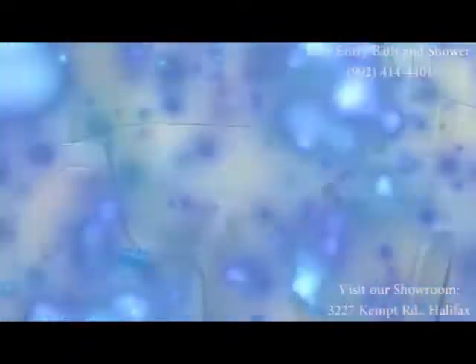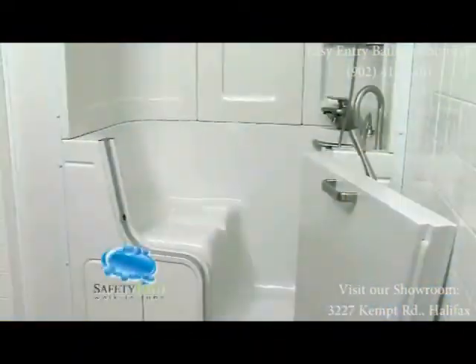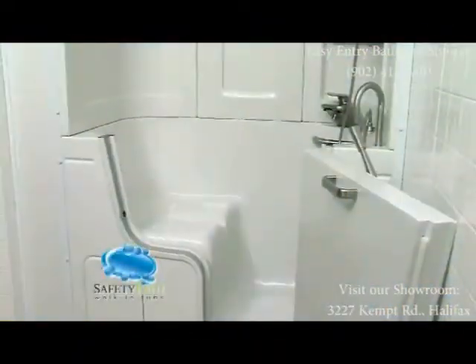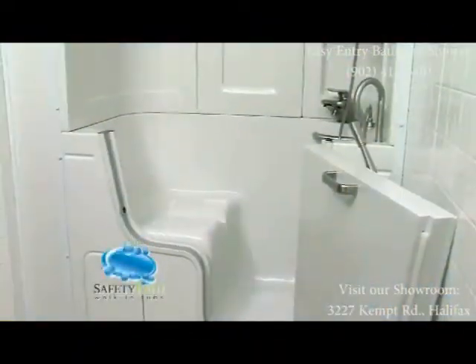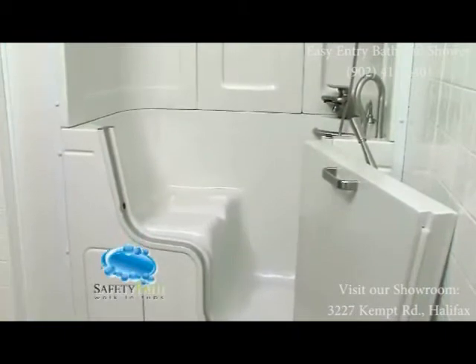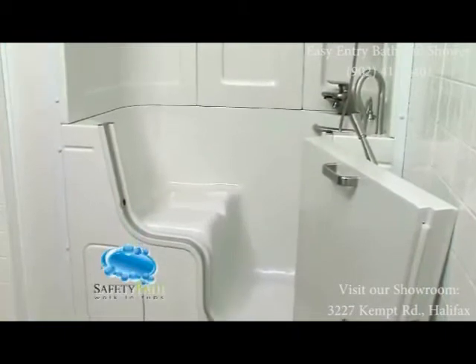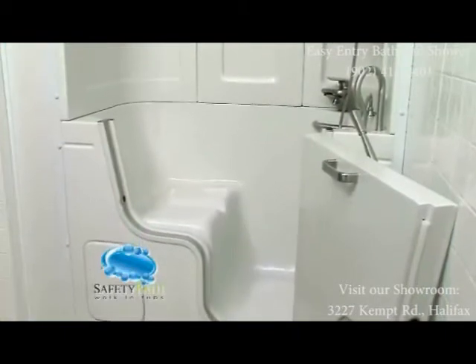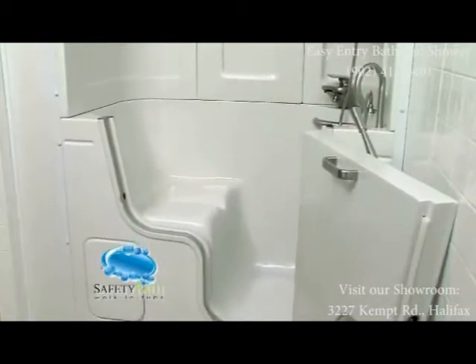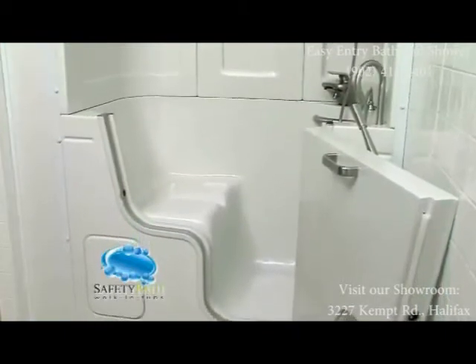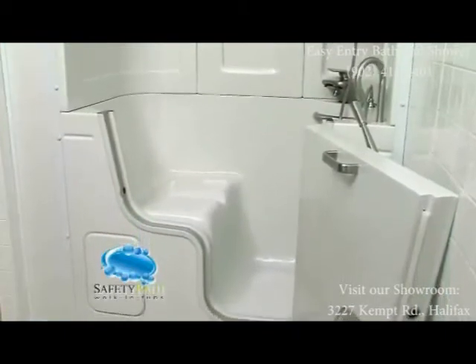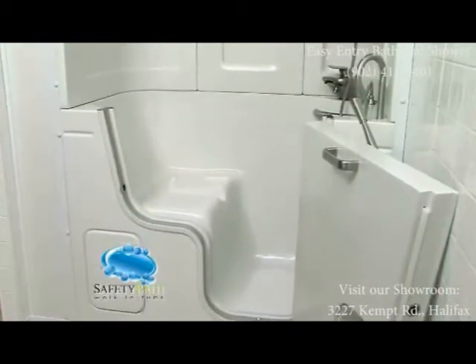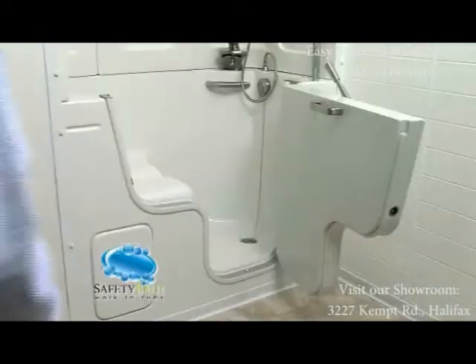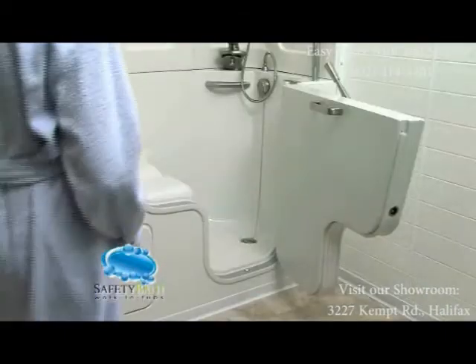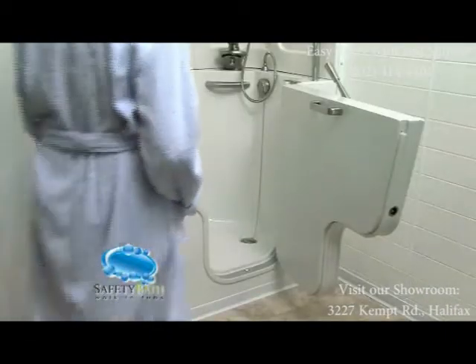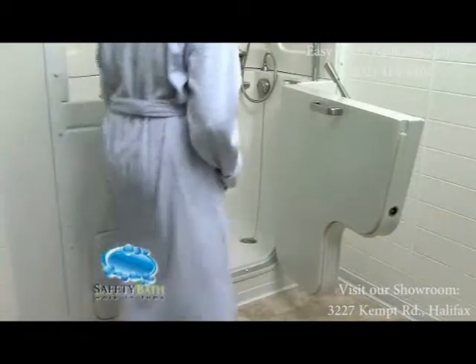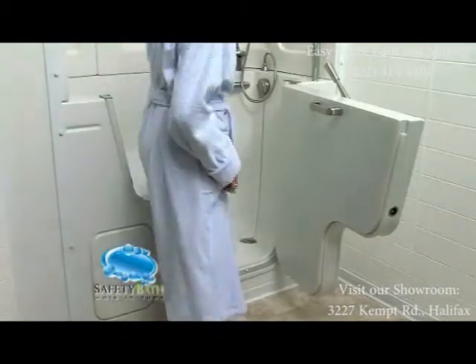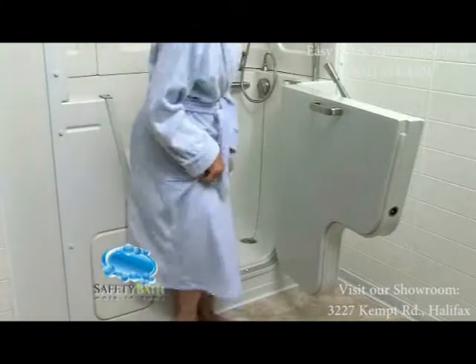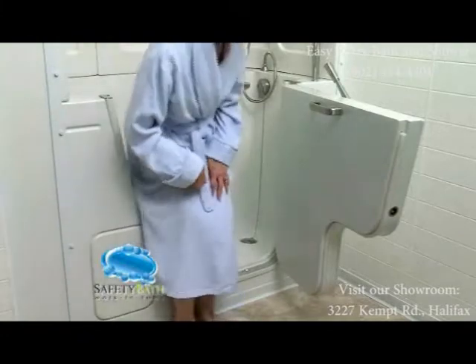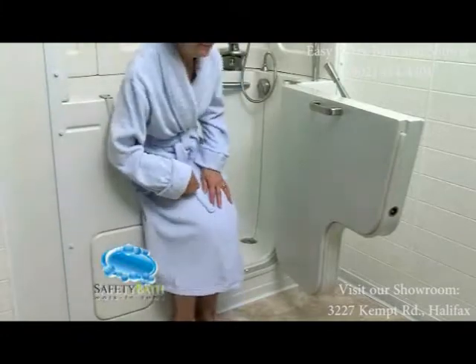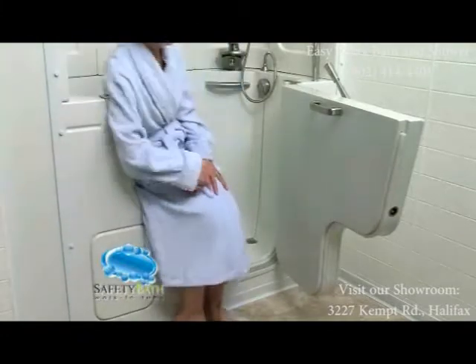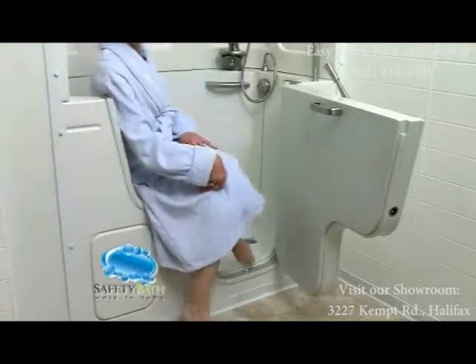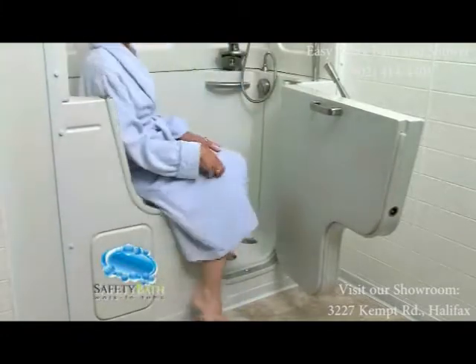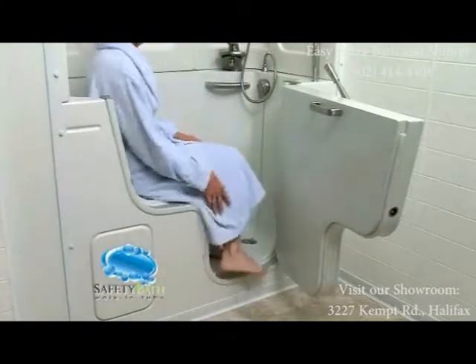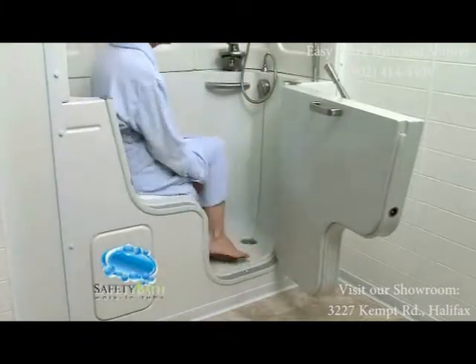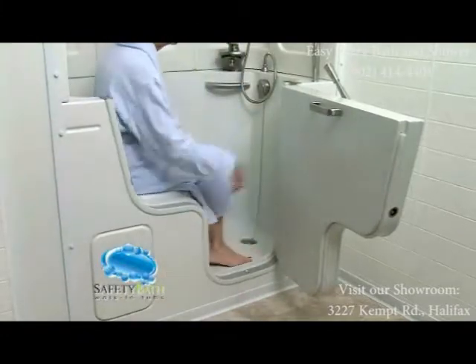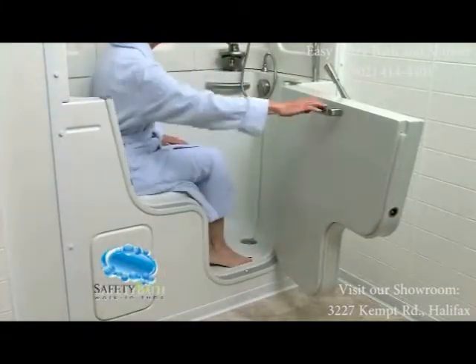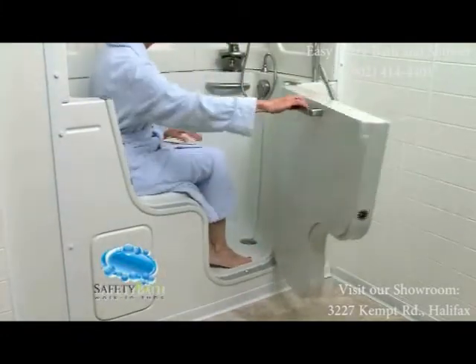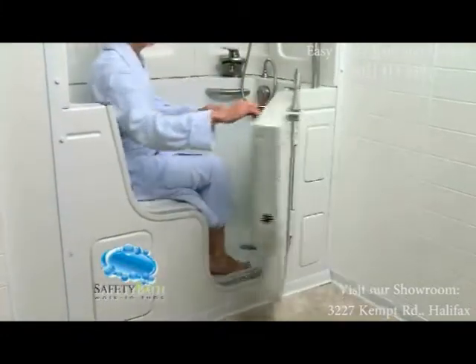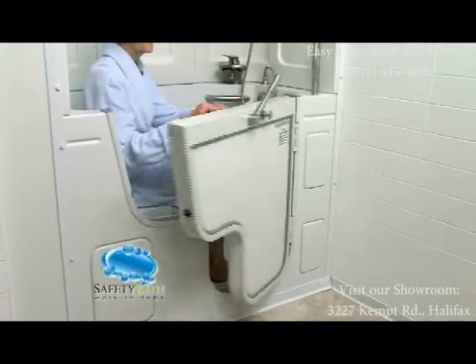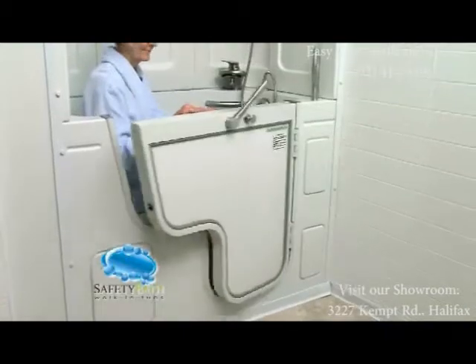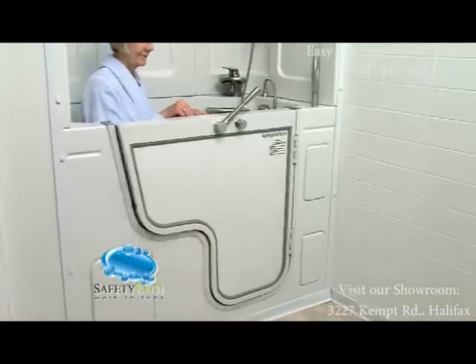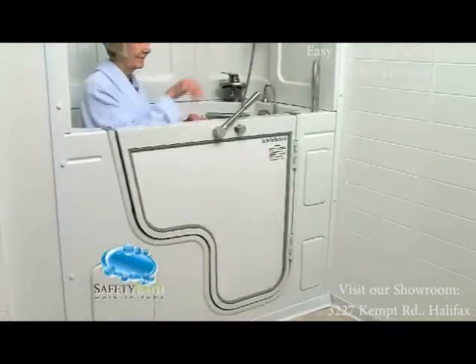Safety Bath Walk-In Tubs is proud to present our brand new slide-in tub. Our safety bath slide-in tub features an innovative door design that allows you to sit comfortably, slide your legs around into the tub, and then close the all-aluminum outswing door.